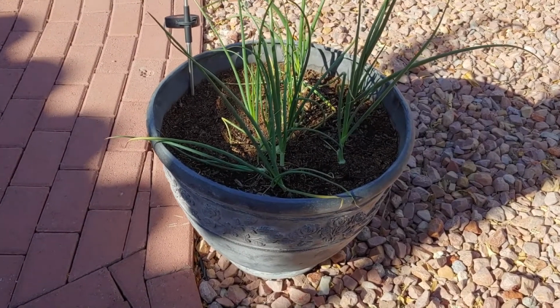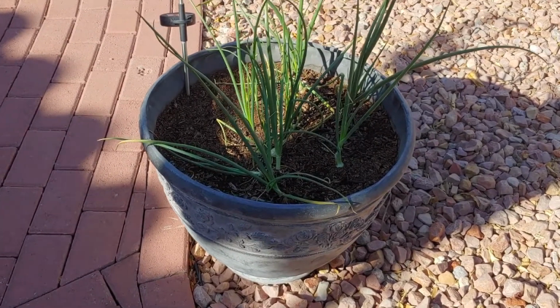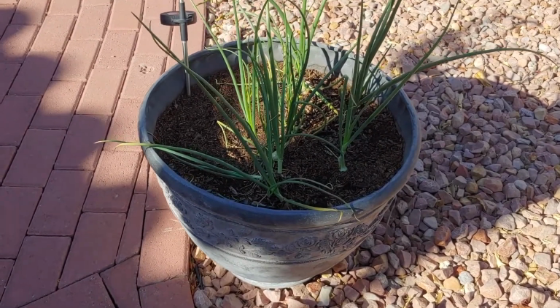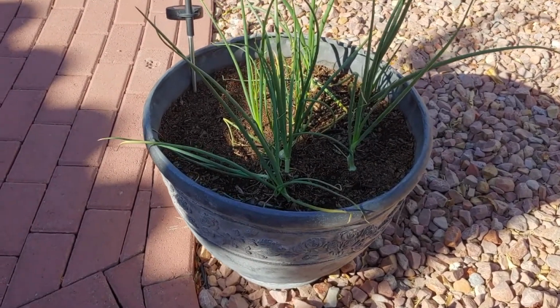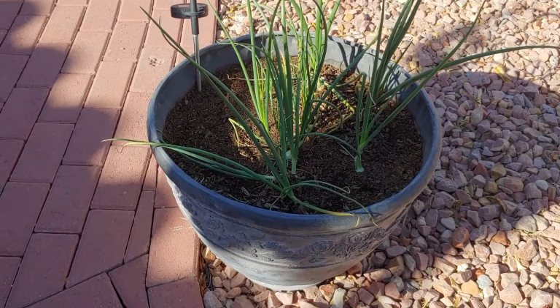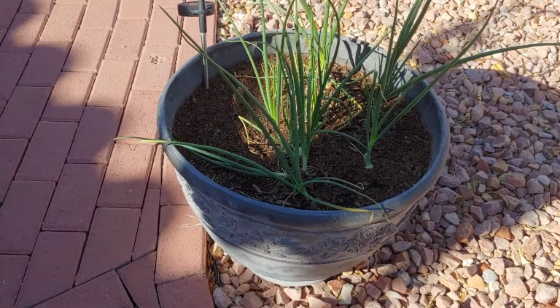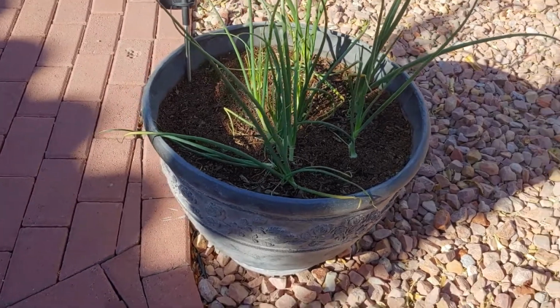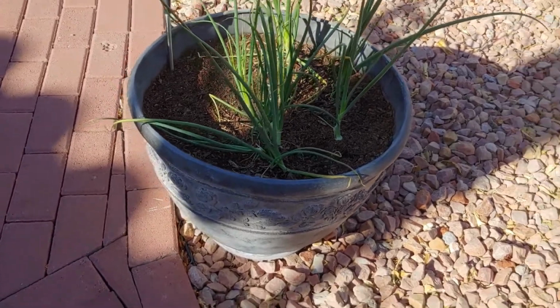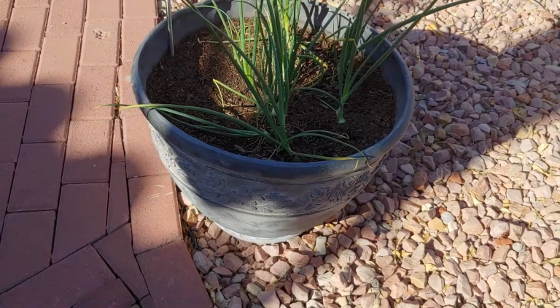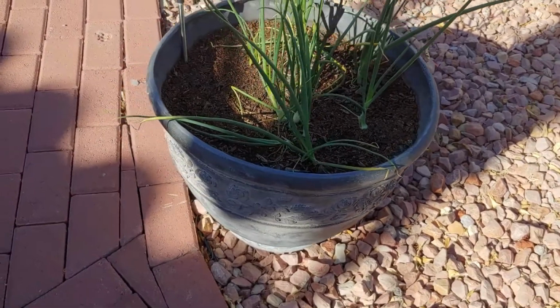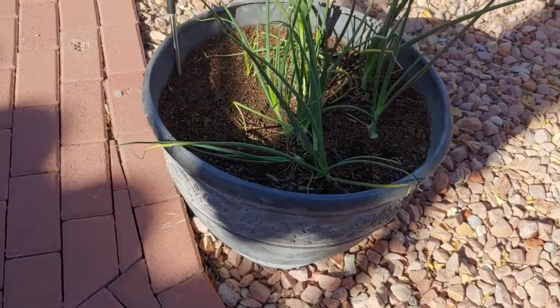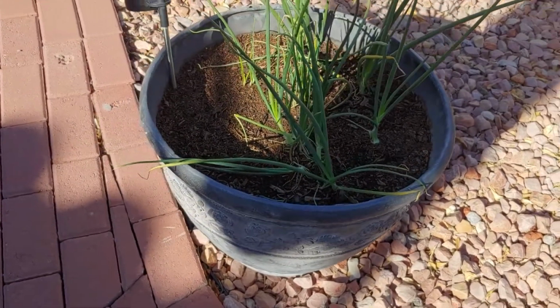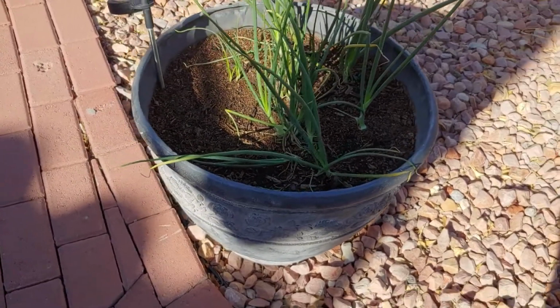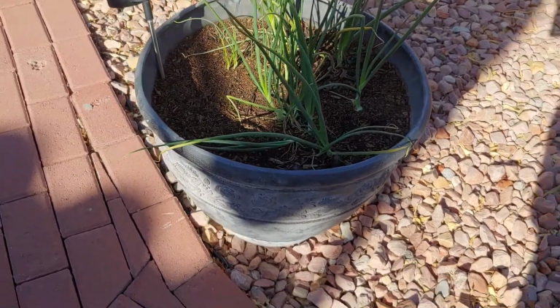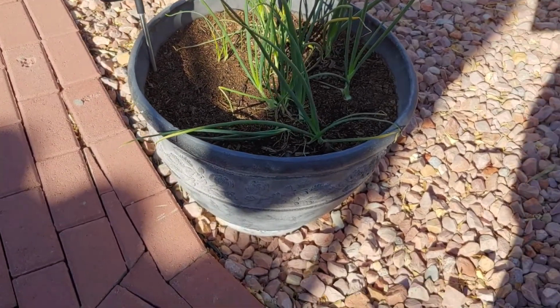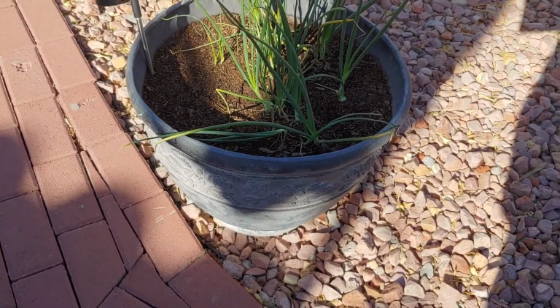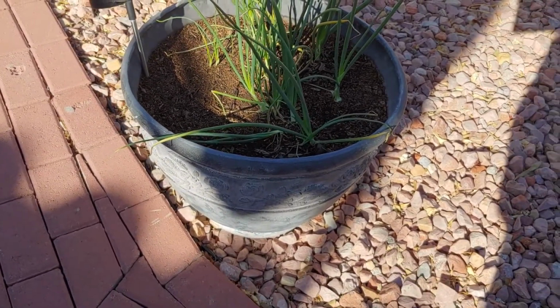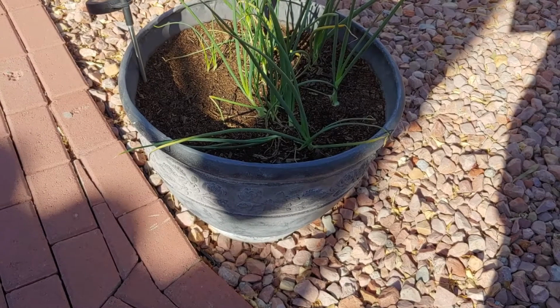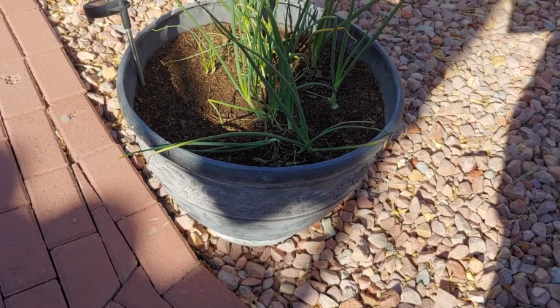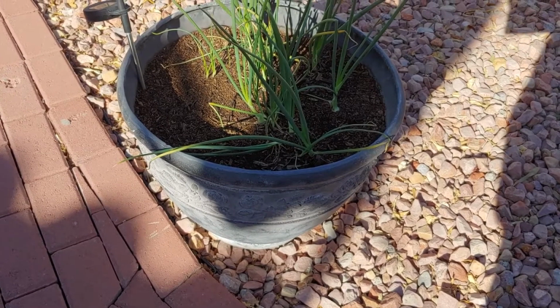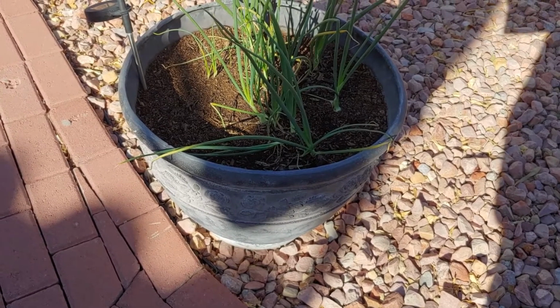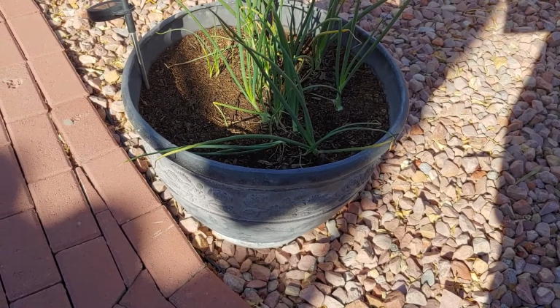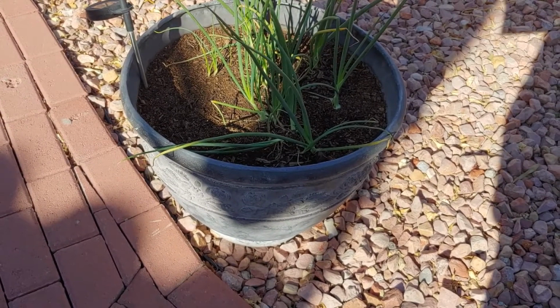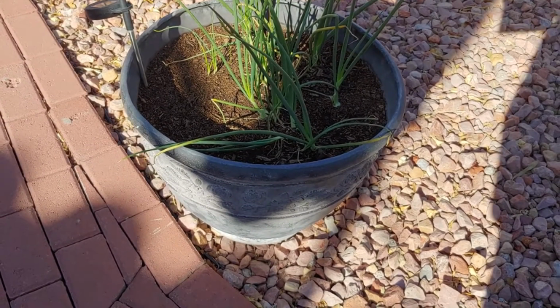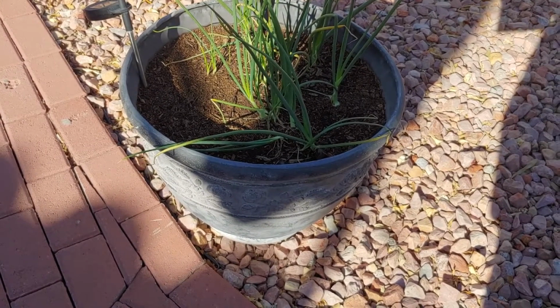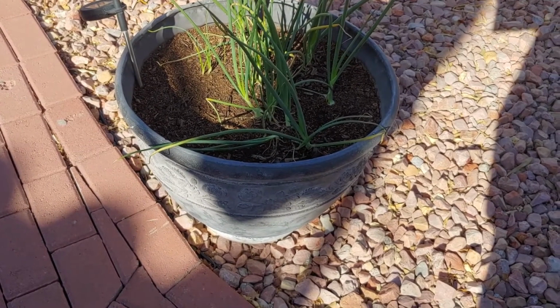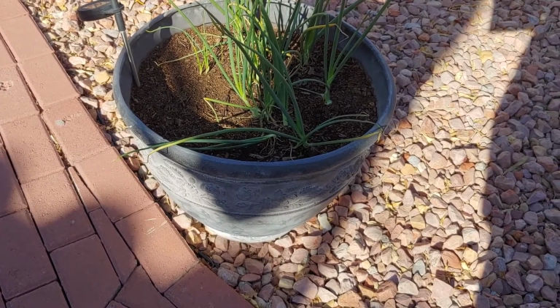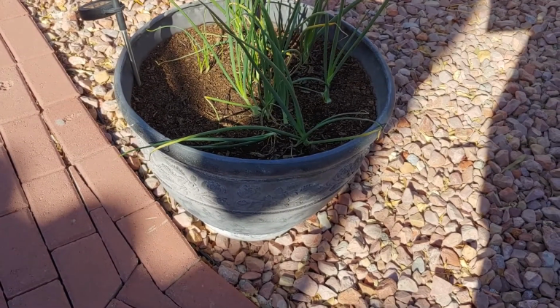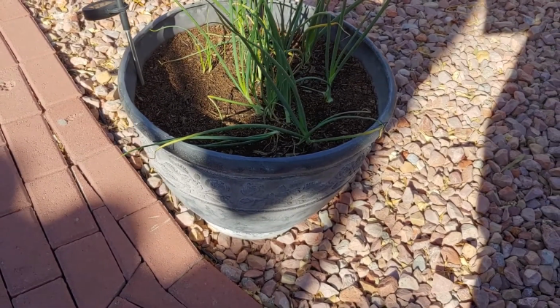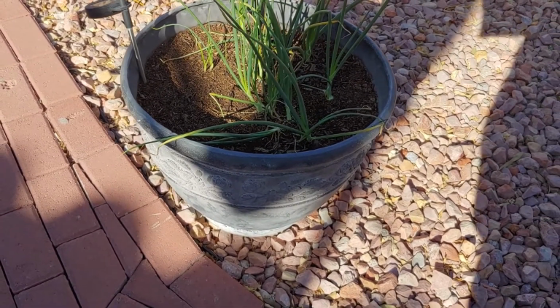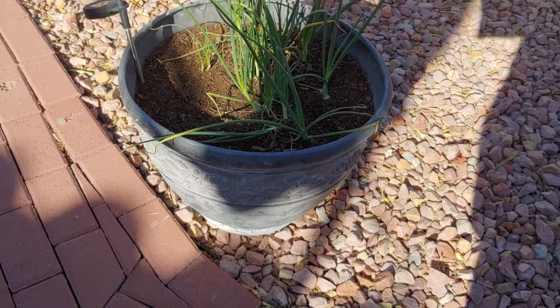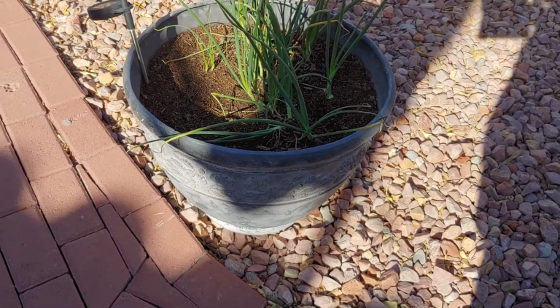We've got some onion growing there. You can grow onion — I did this last year. Got some small to medium-sized onions in a large pot like that, a flower pot.